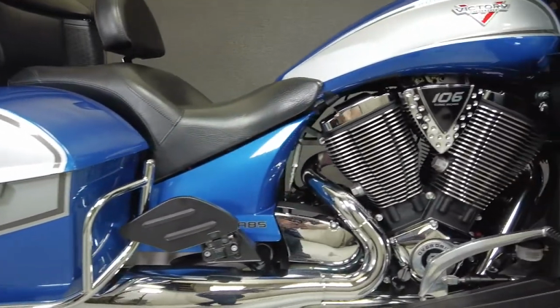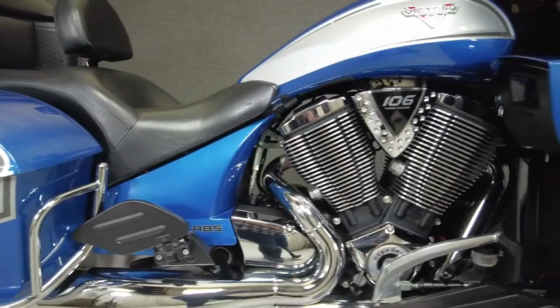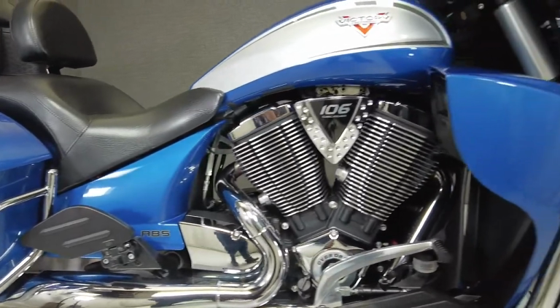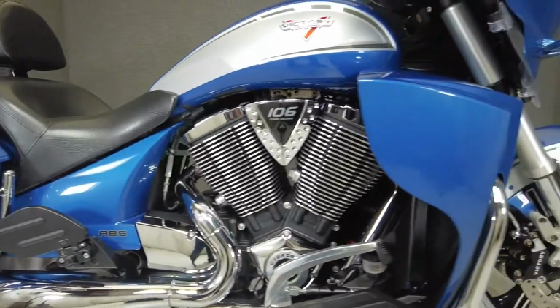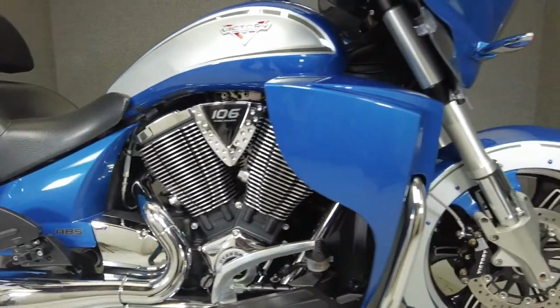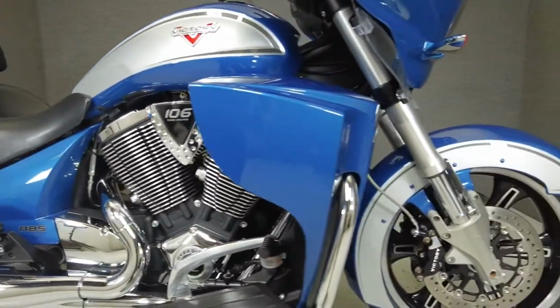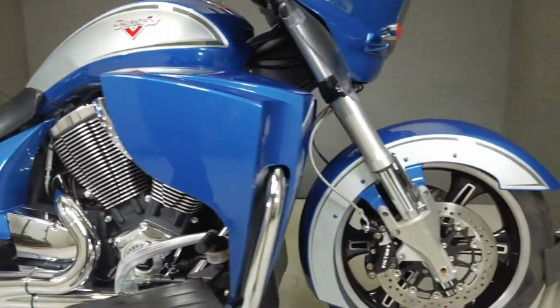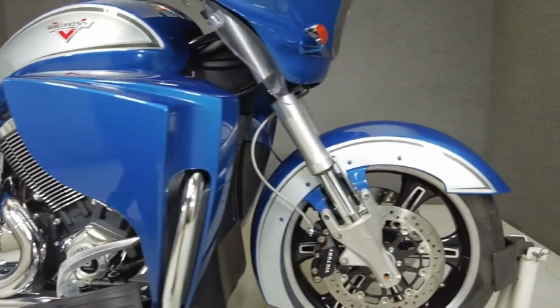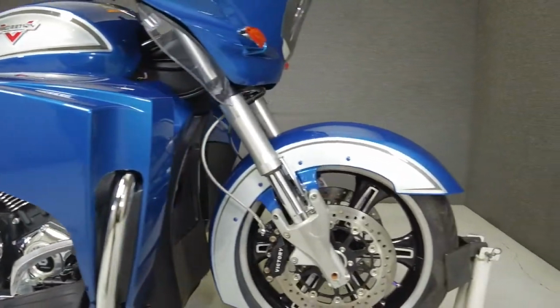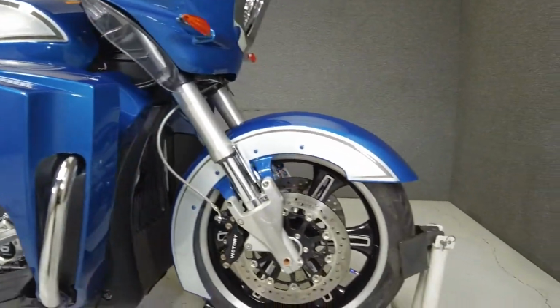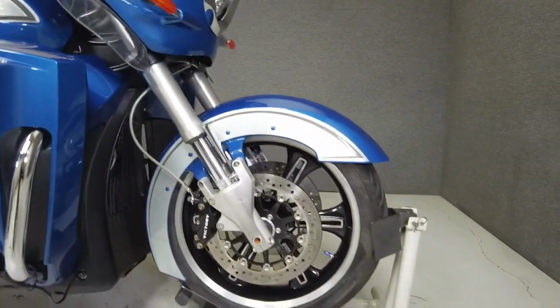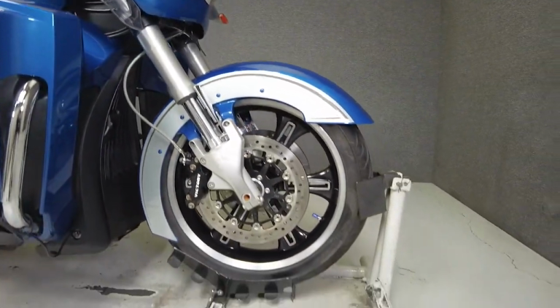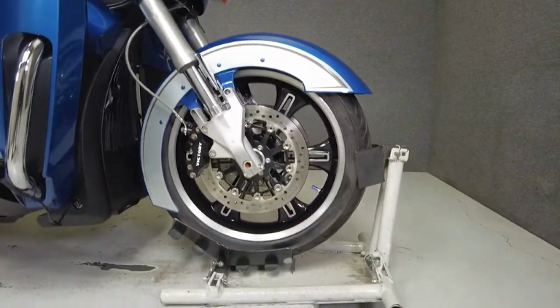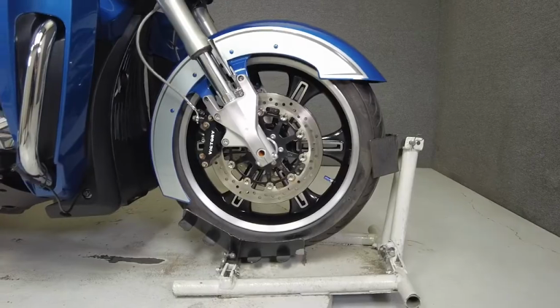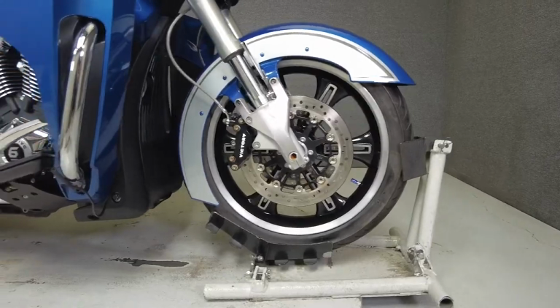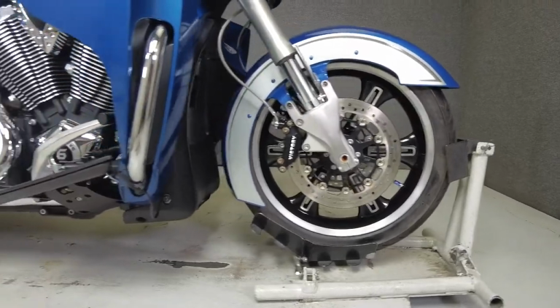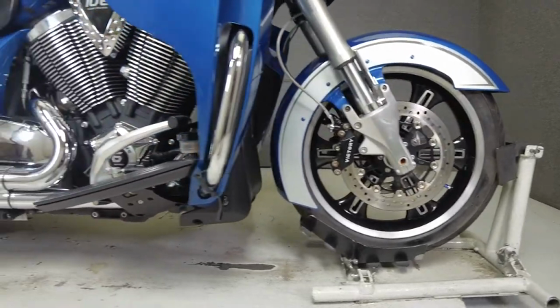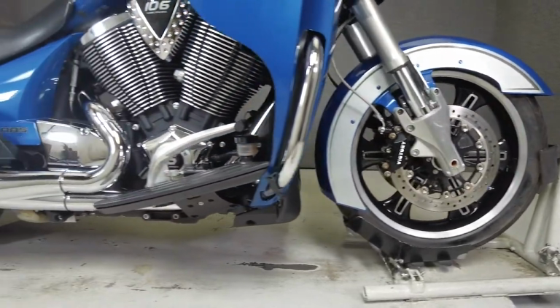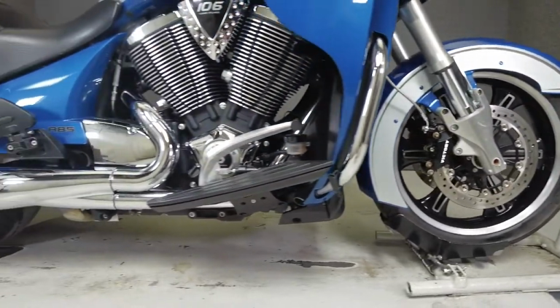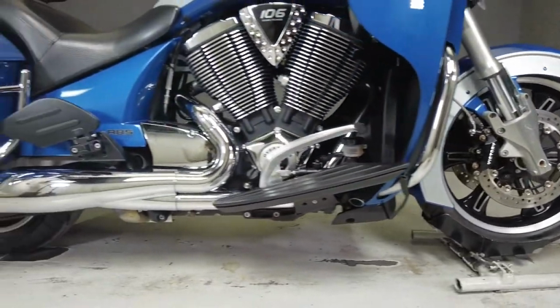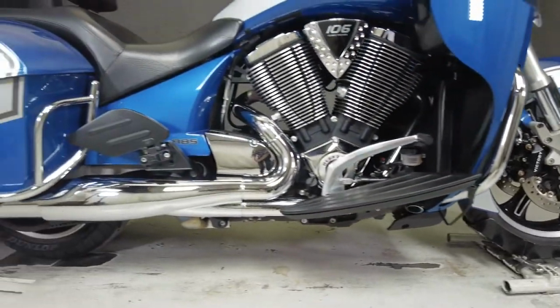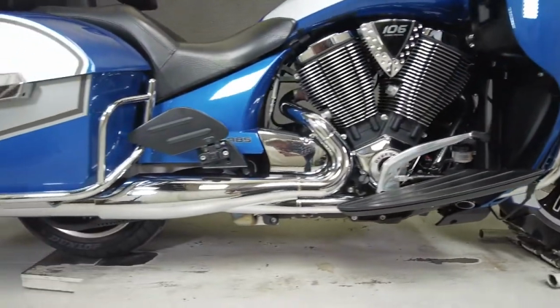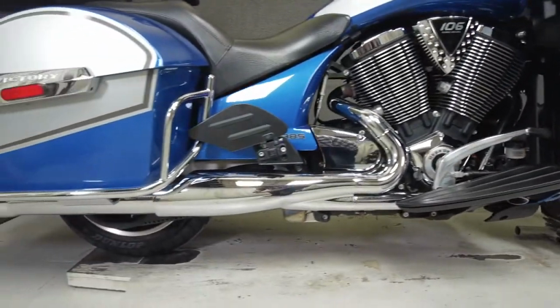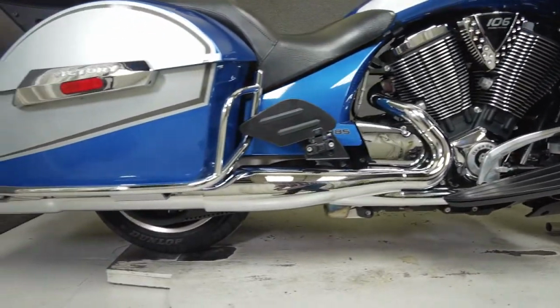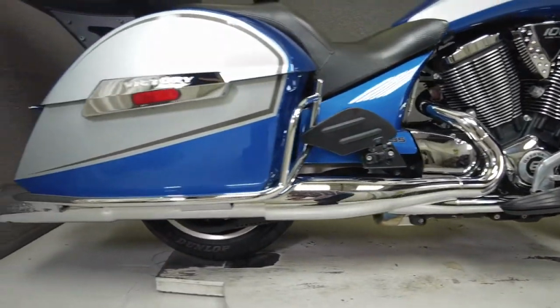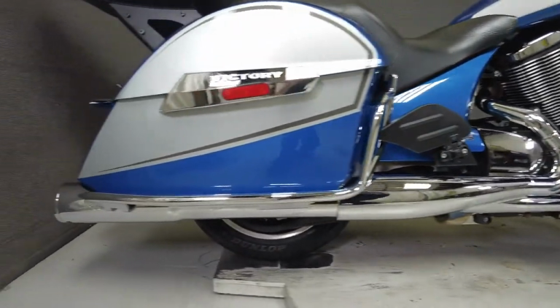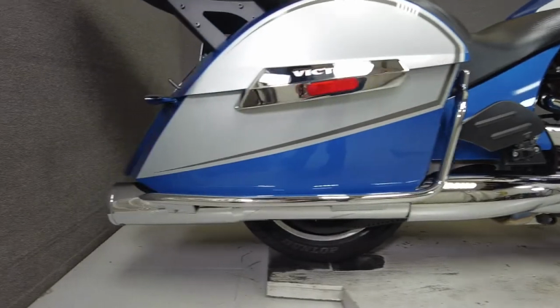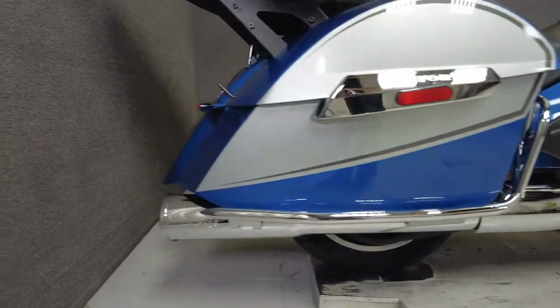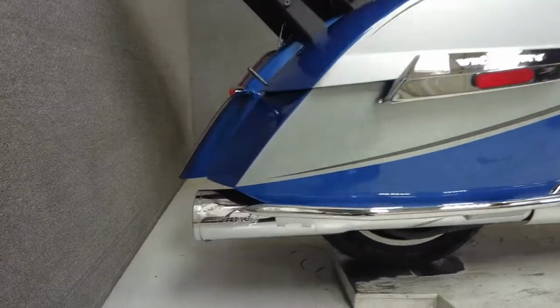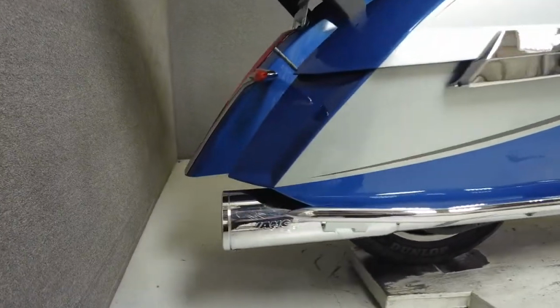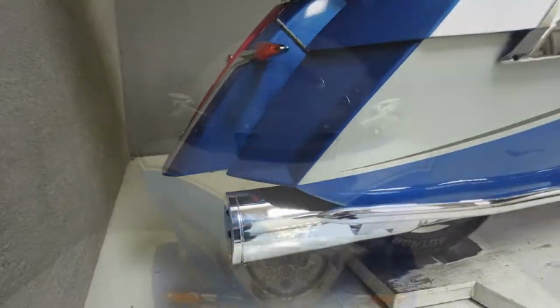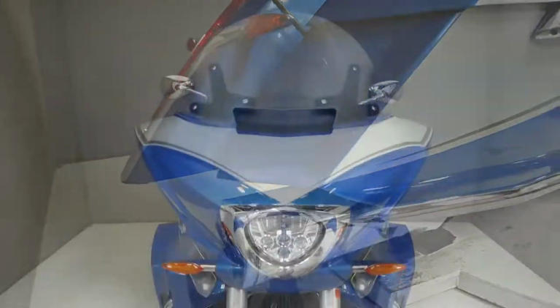It's designed to go the distance with plenty of wind protection, spacious storage, and comfortable accommodations for rider and passenger. With inverted front forks and dual discs up front, this bike handles well and weighs in at 760 pounds with a seat height of 26.3 inches.